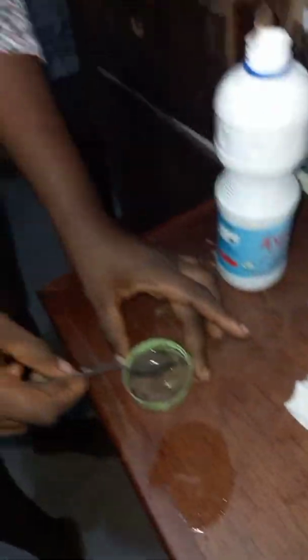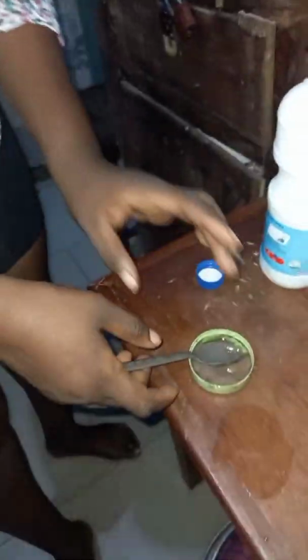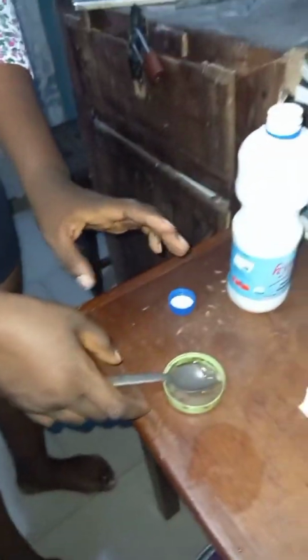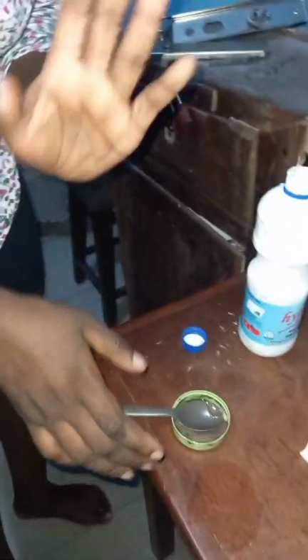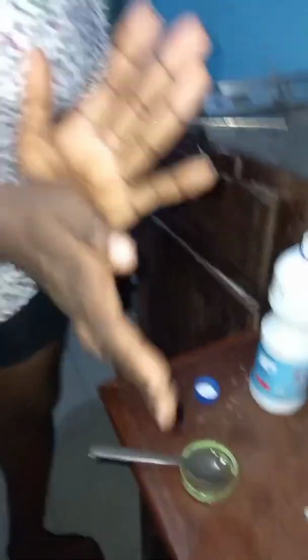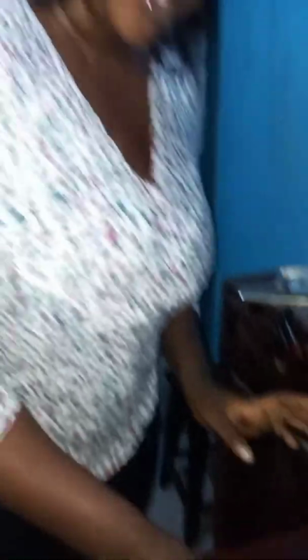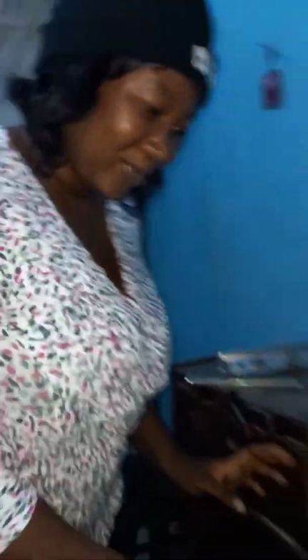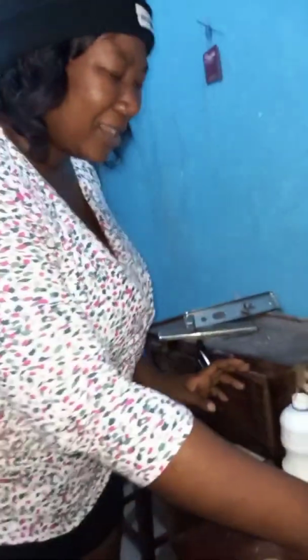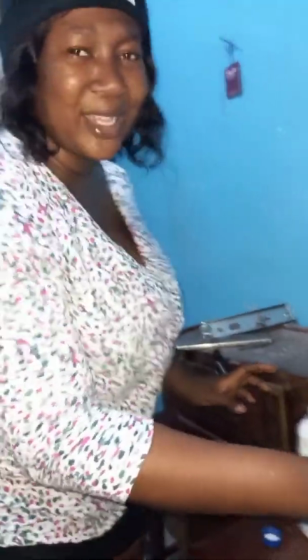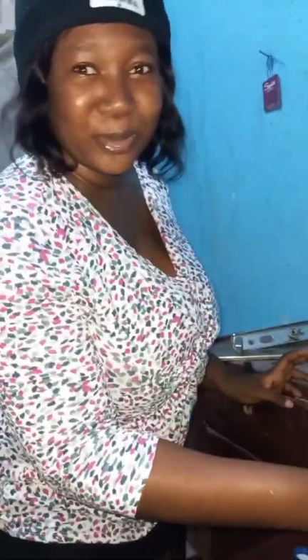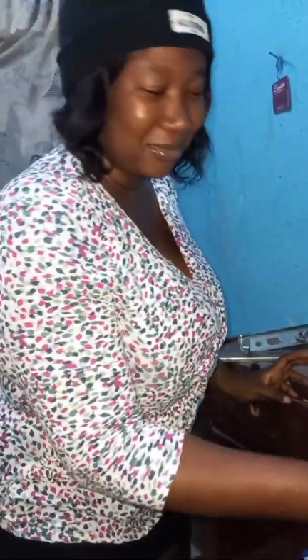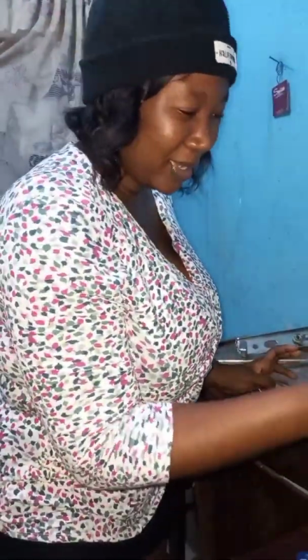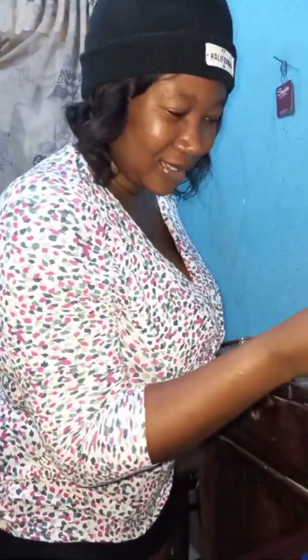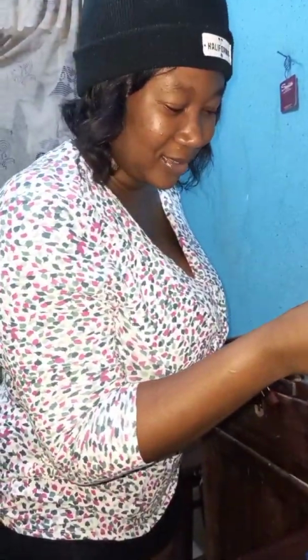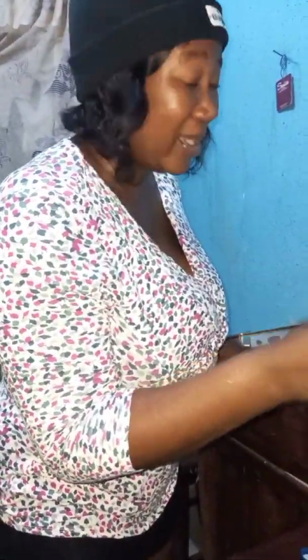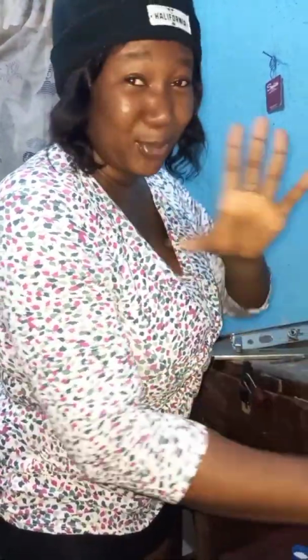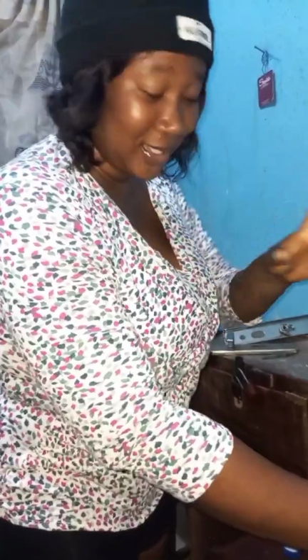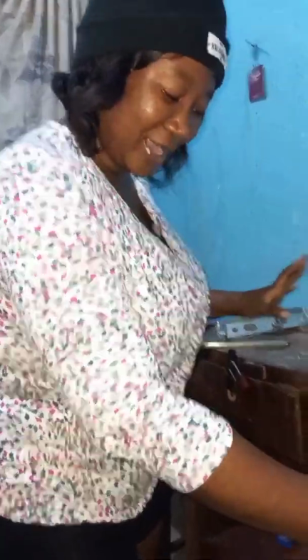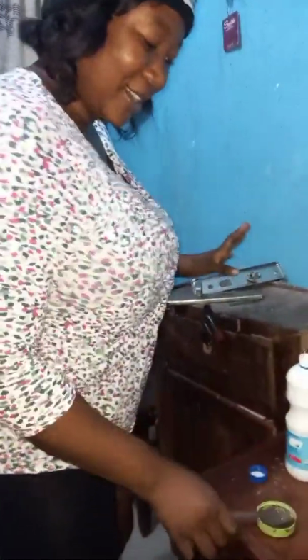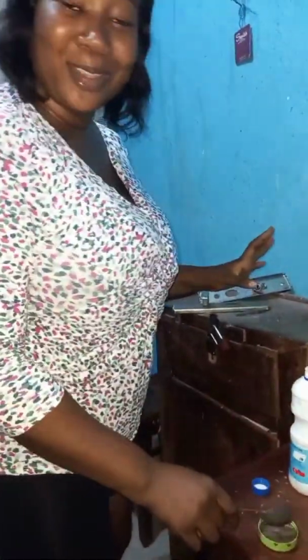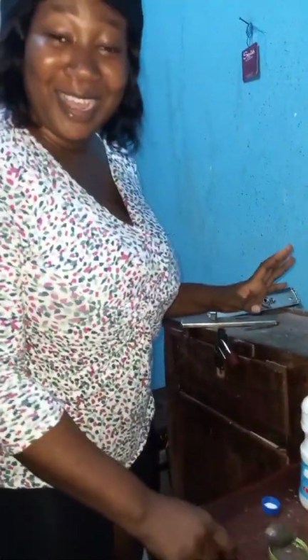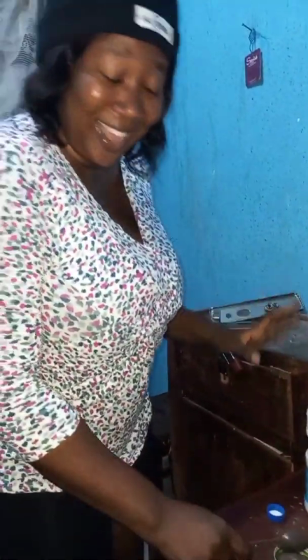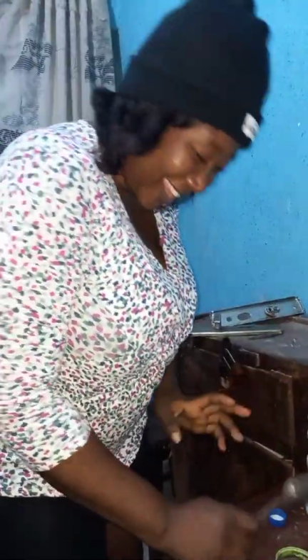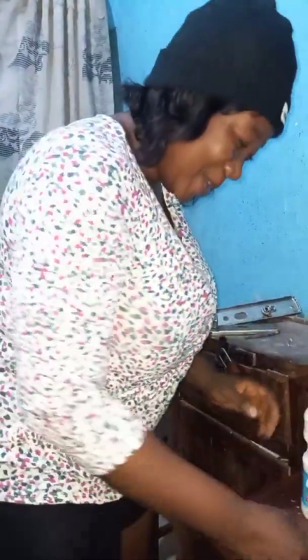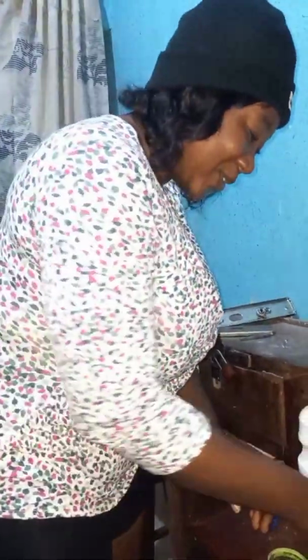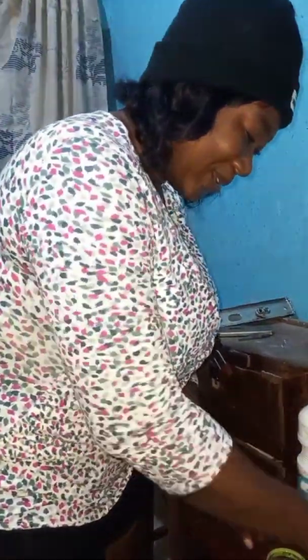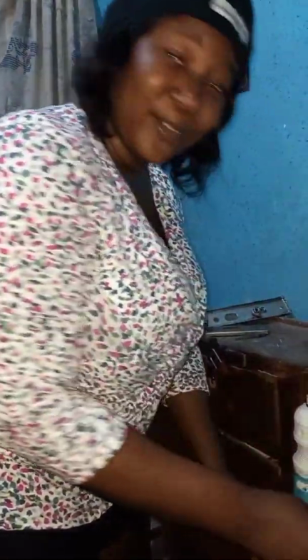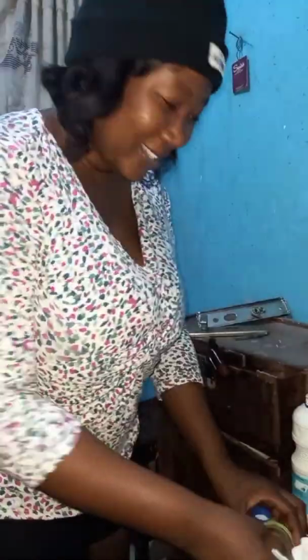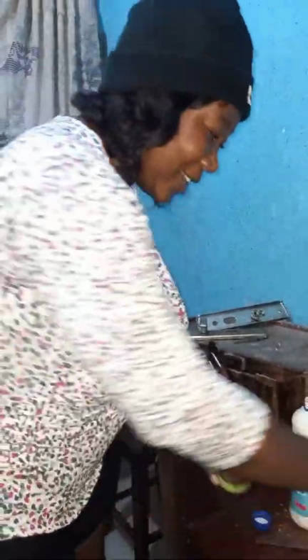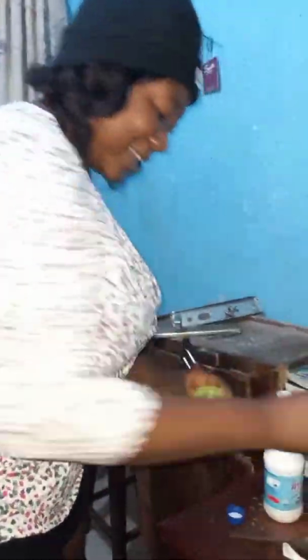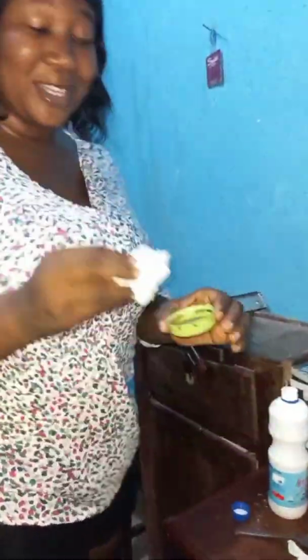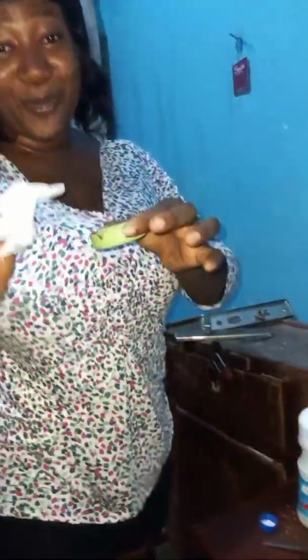So this cream is bad — White Glow is bad! Don't buy it, it's pulling our skin. Don't buy it.